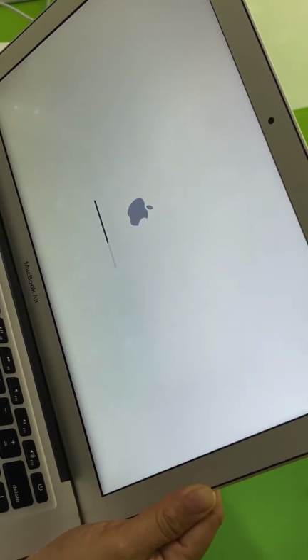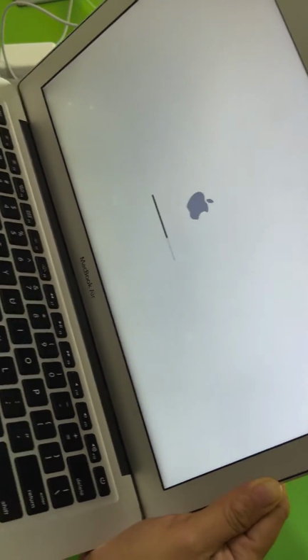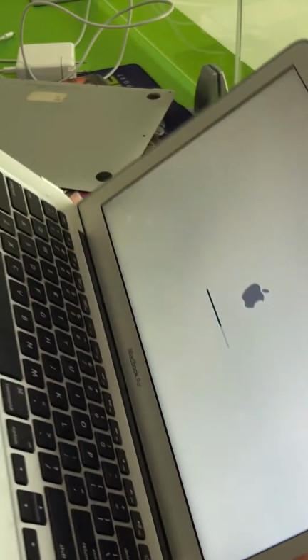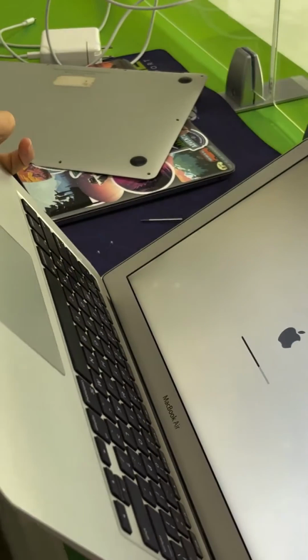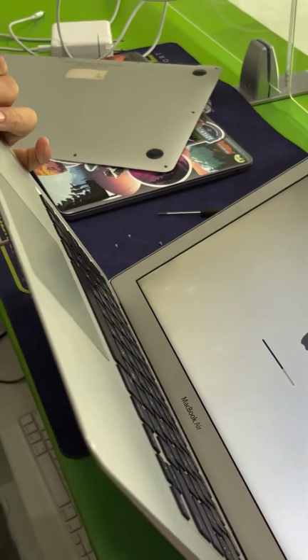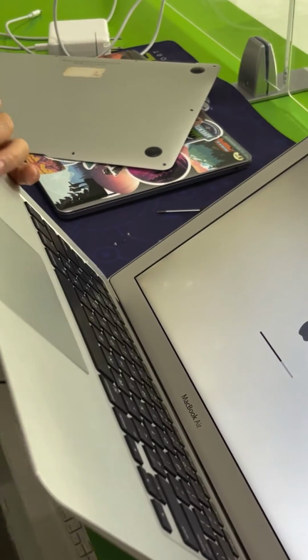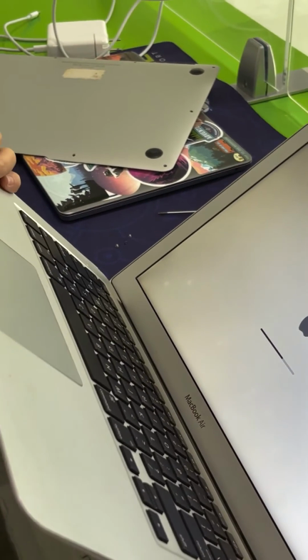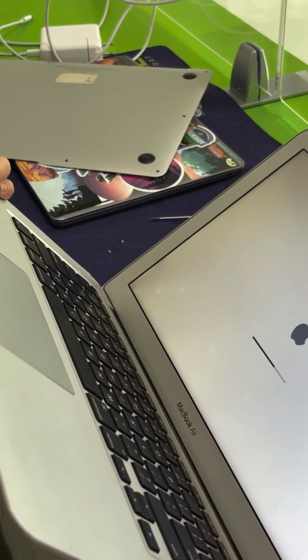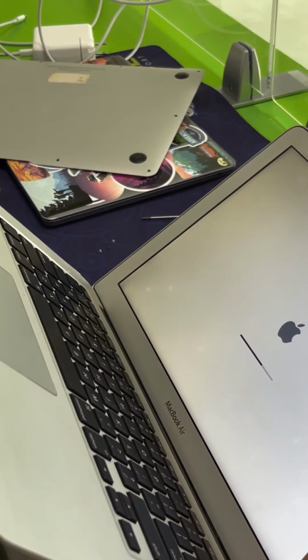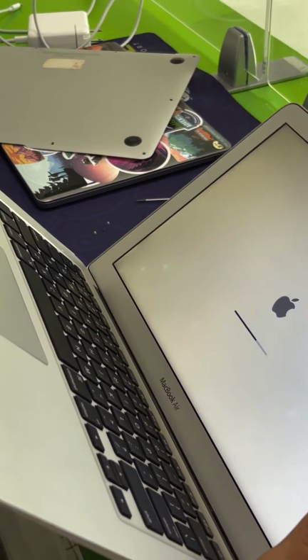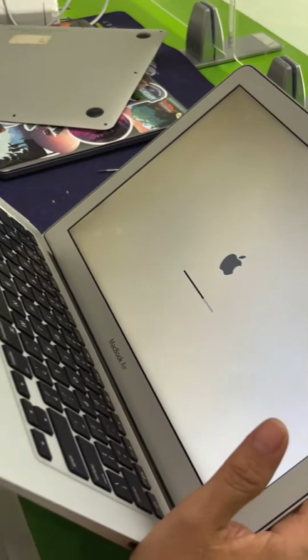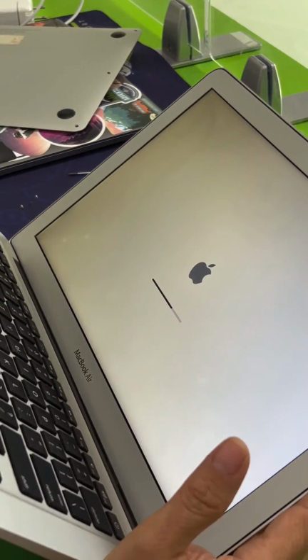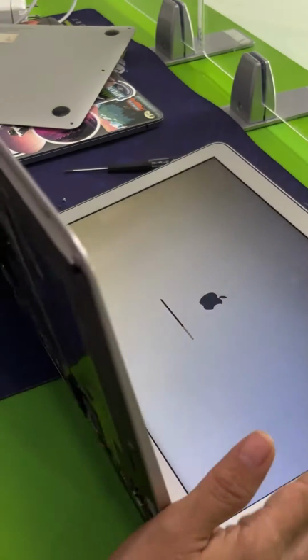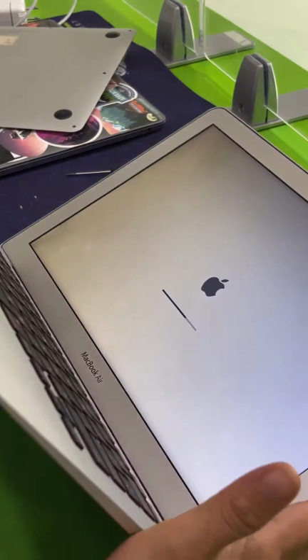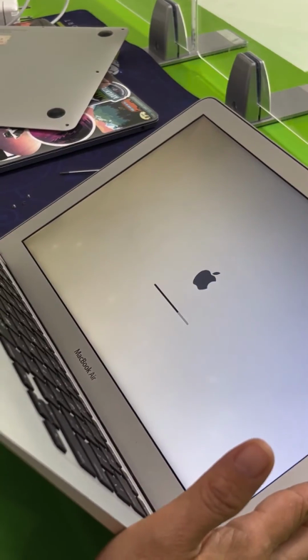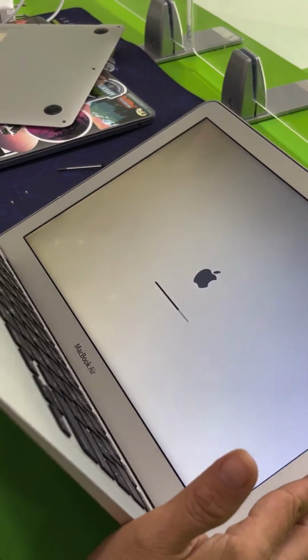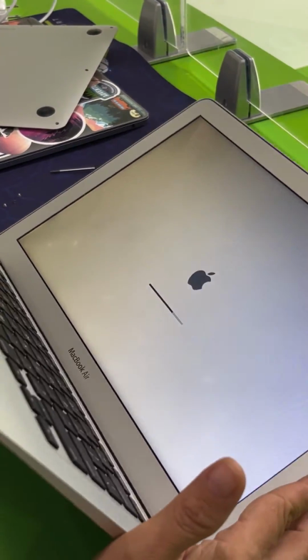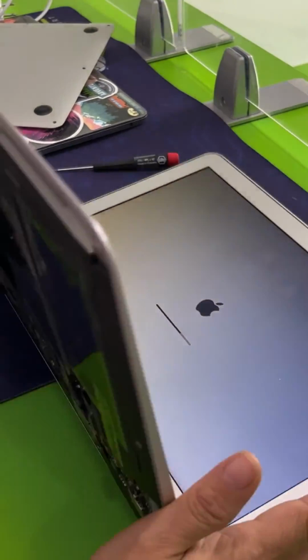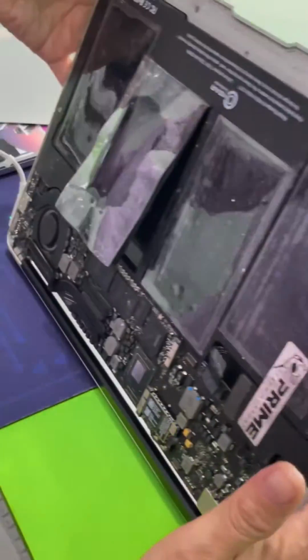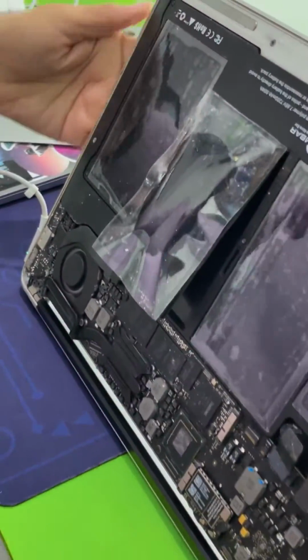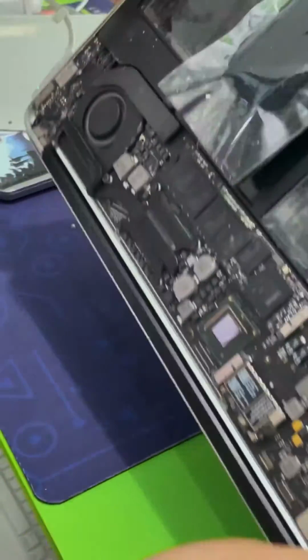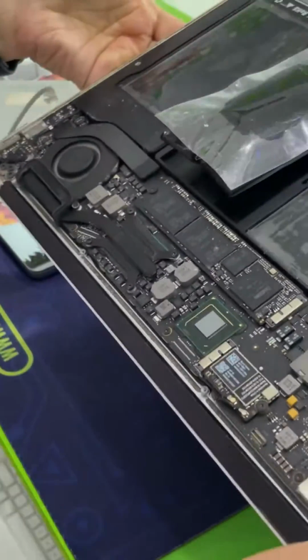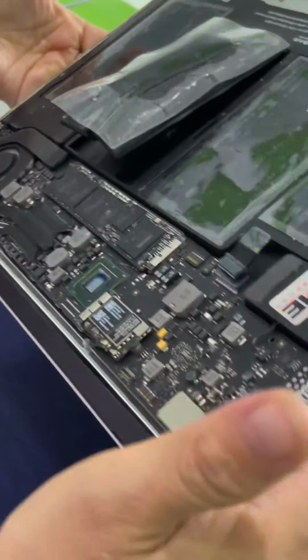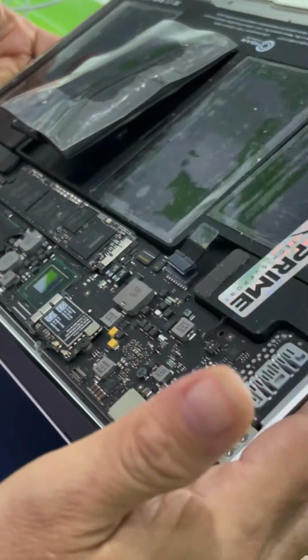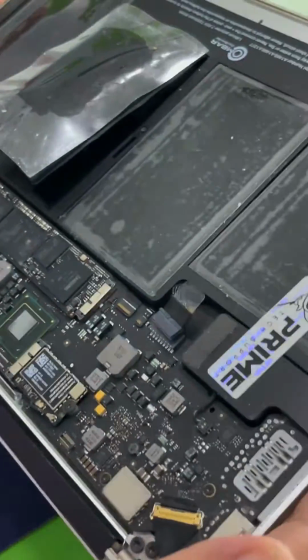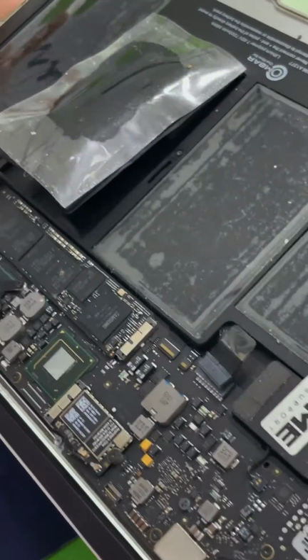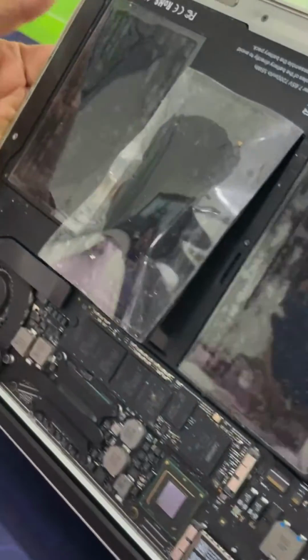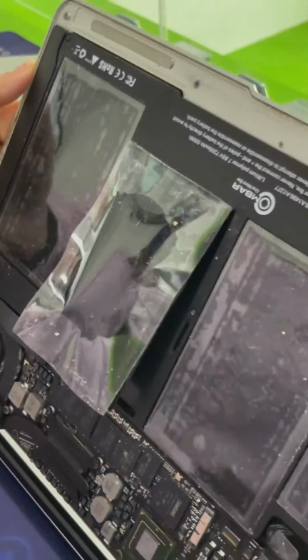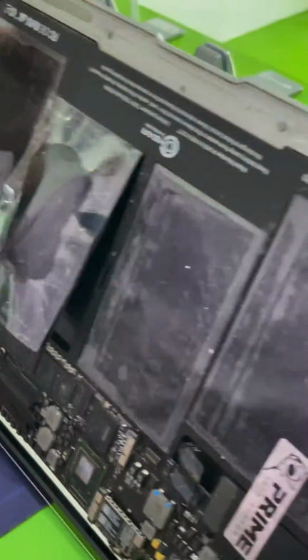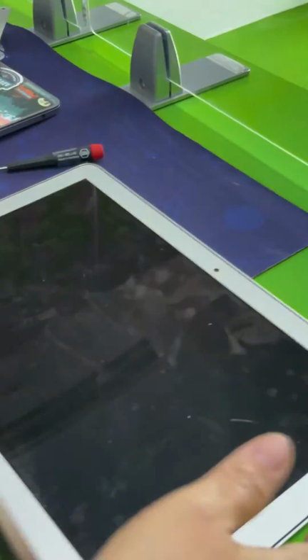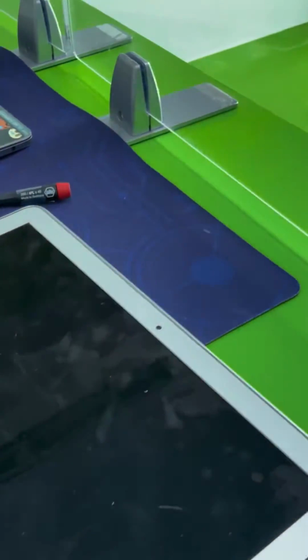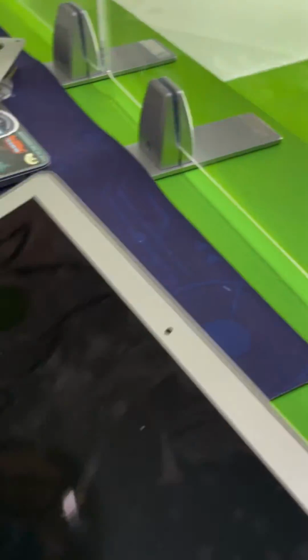Once we remove the battery and connect the charger, we power on the device and make sure we can see the Apple logo loading the Mac OS, as you can see here. The fans are spinning — checking and making sure there's no shorts on the board.